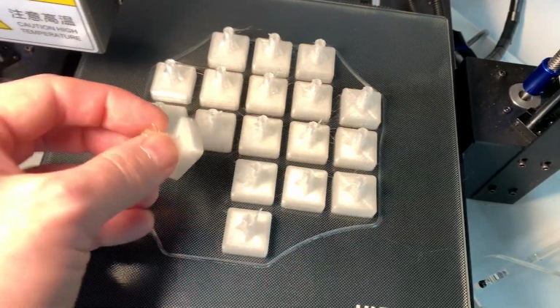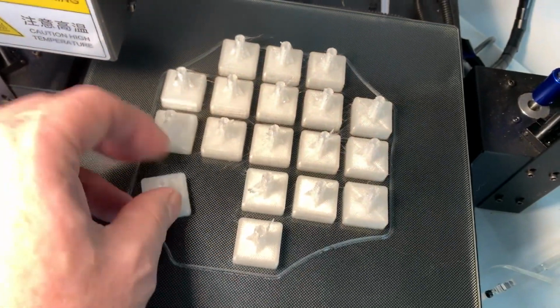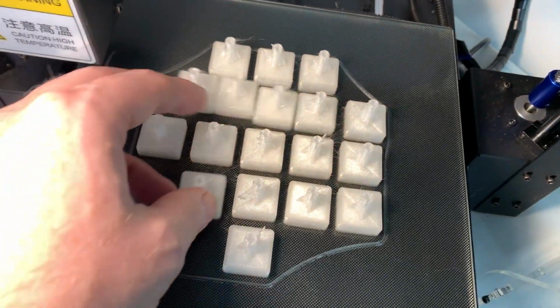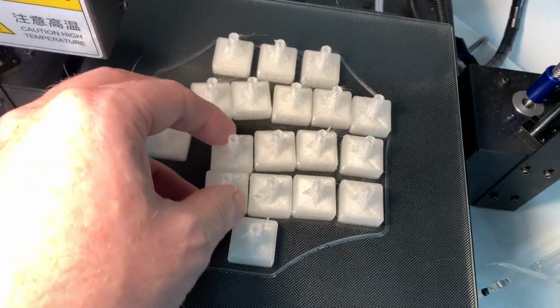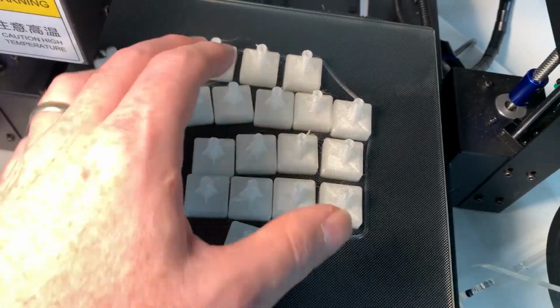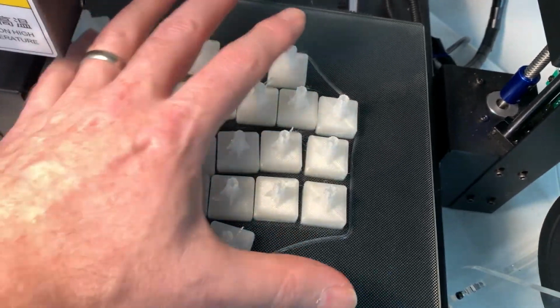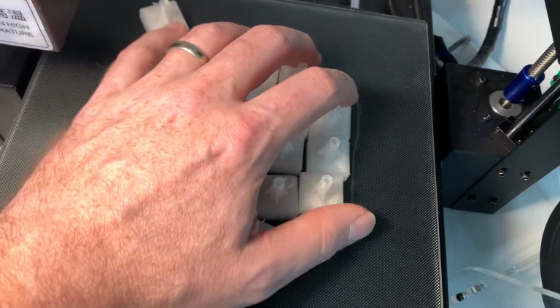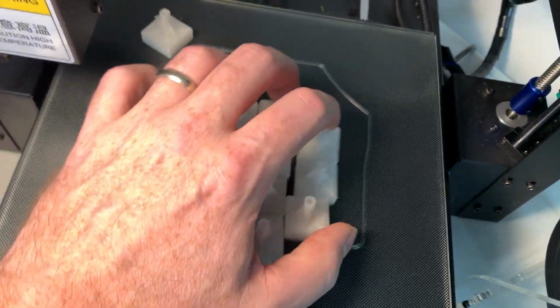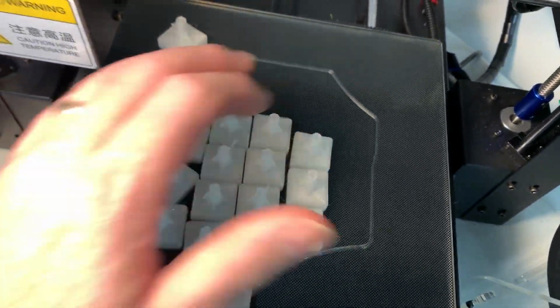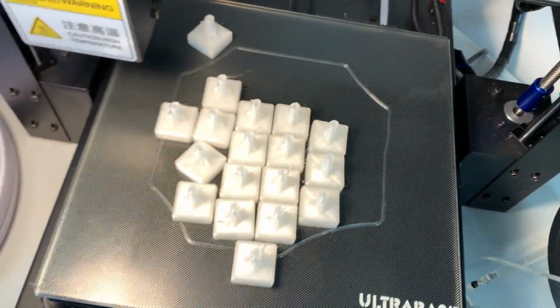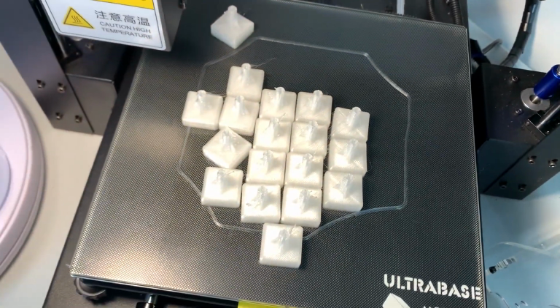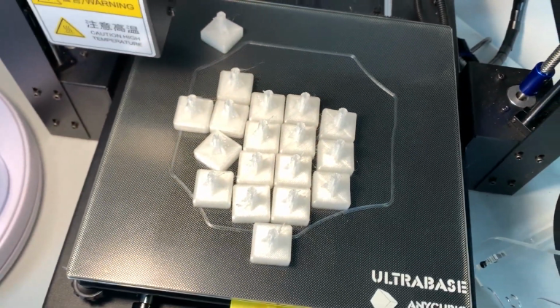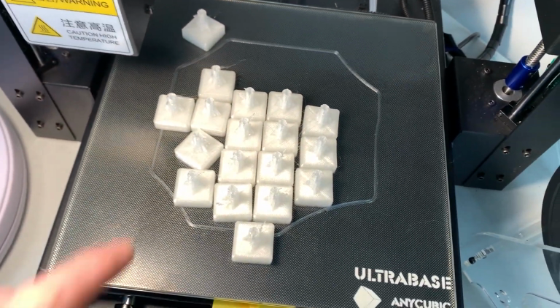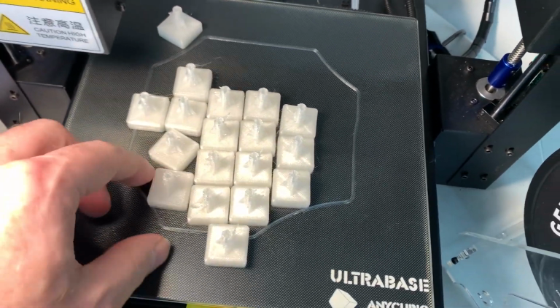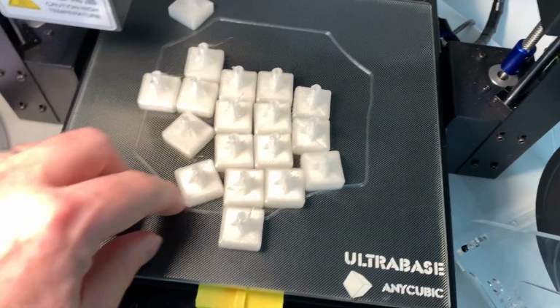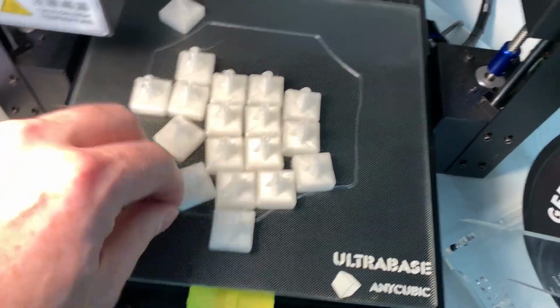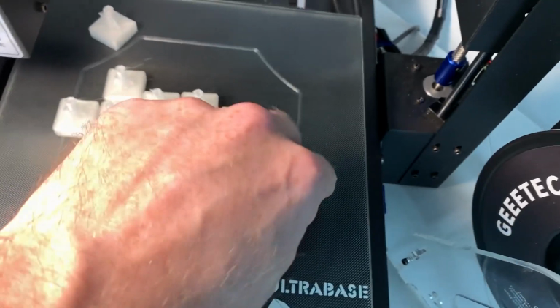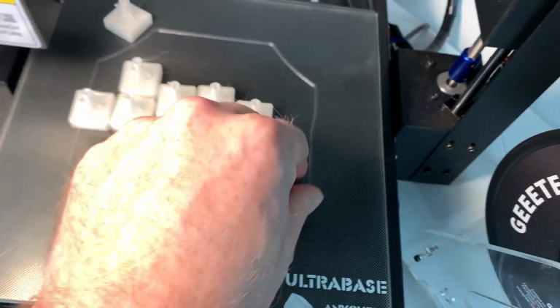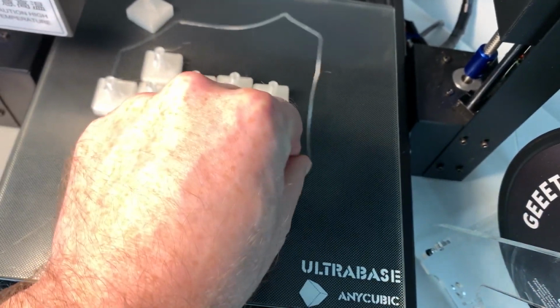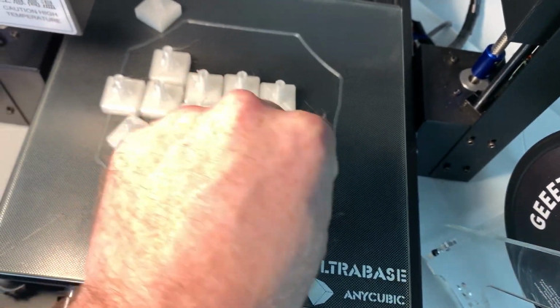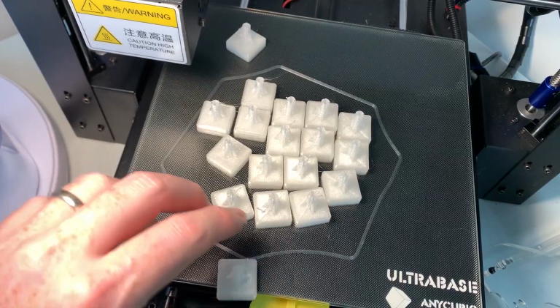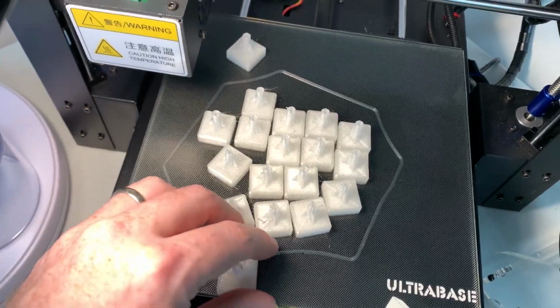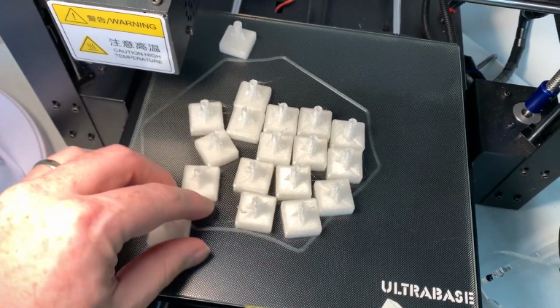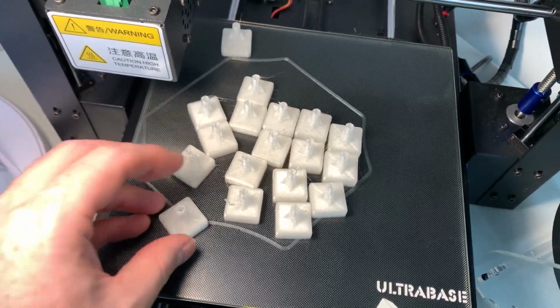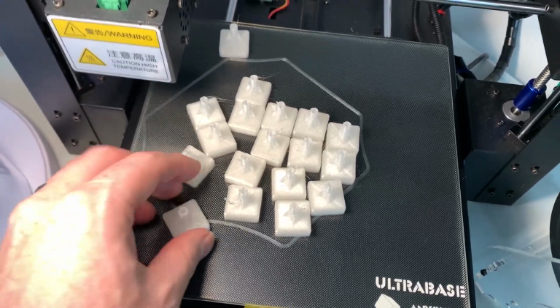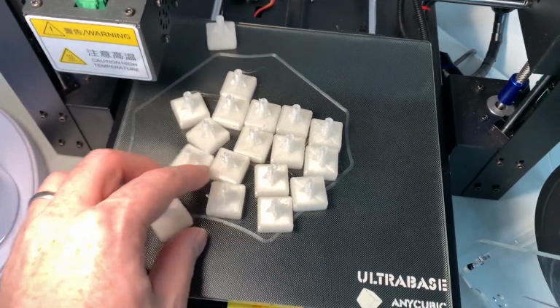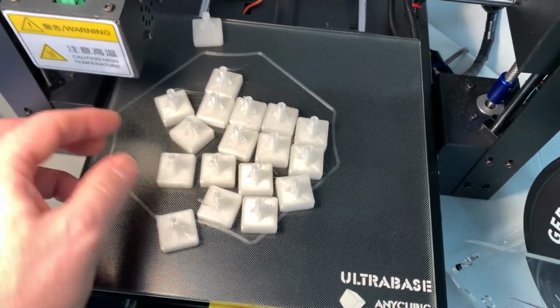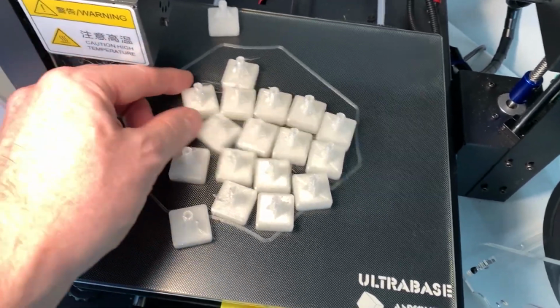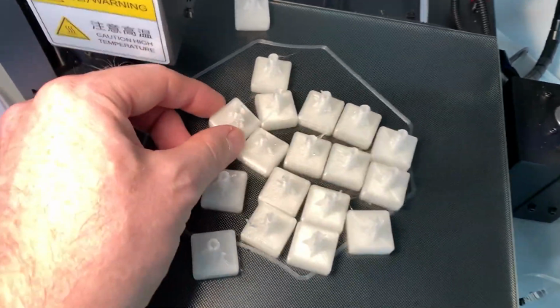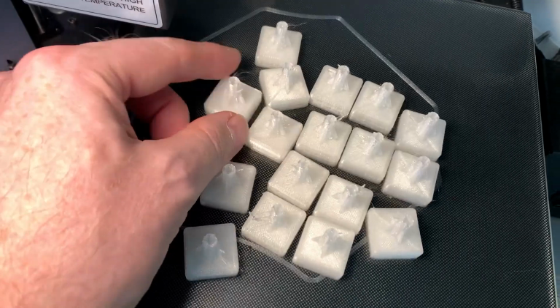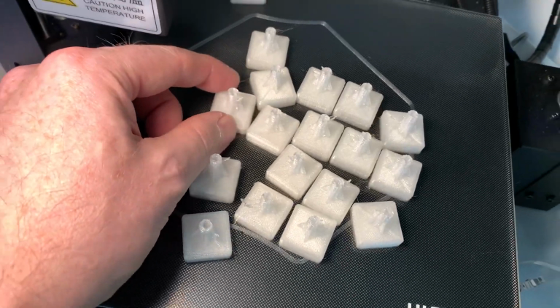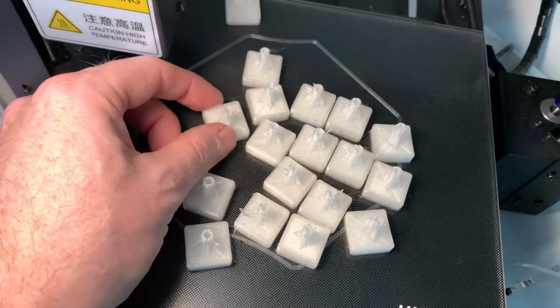This is the i3 Mega. Check out how they come off the printer — just perfect. The only thing stuck is my skirt, just to clear the nozzle out. A little bit of string, nothing to it.